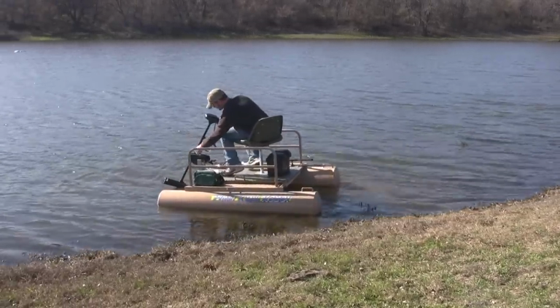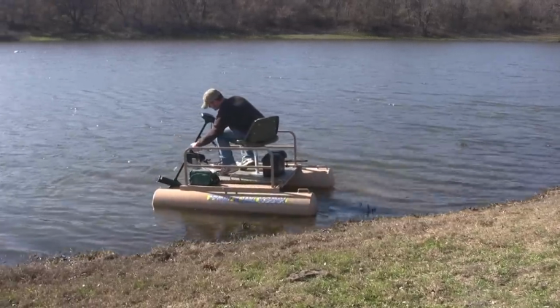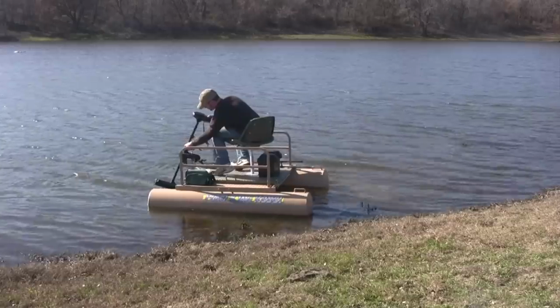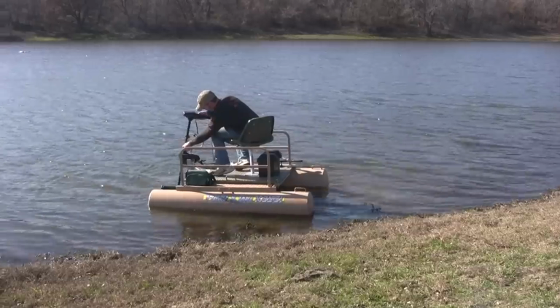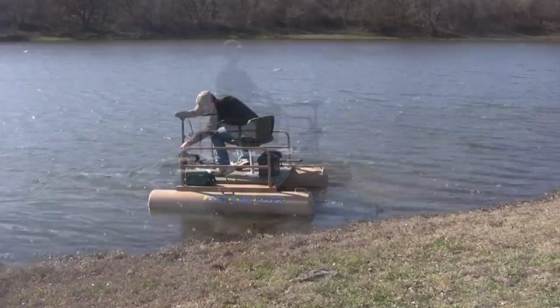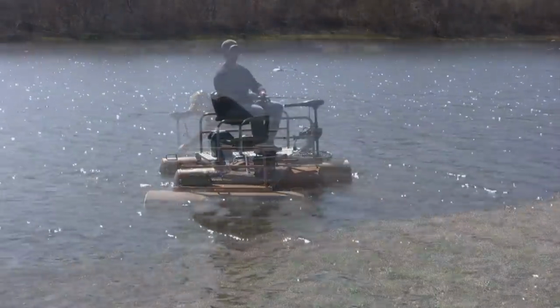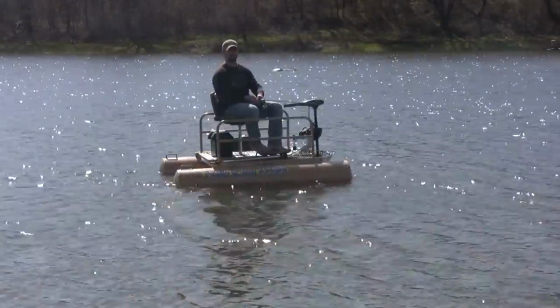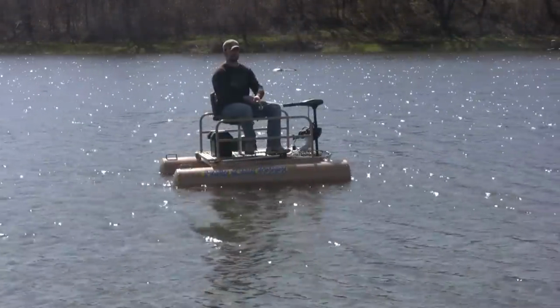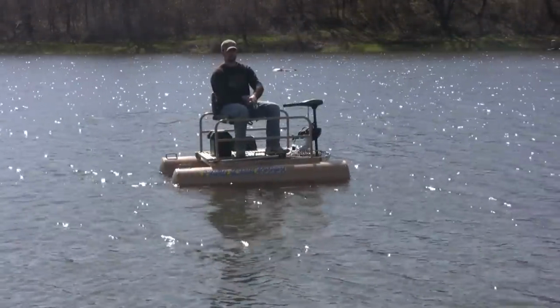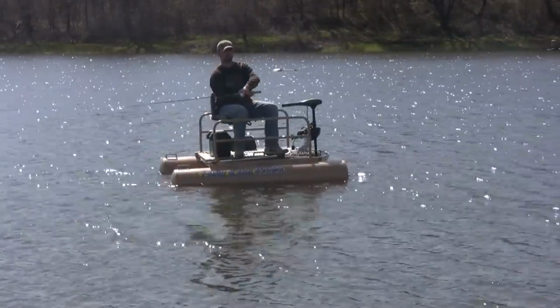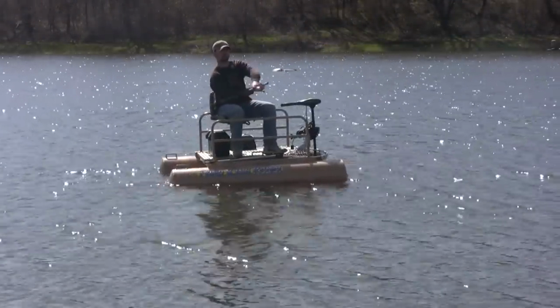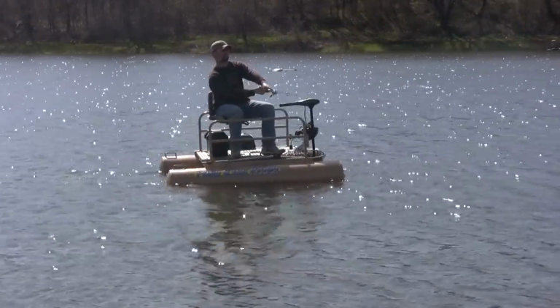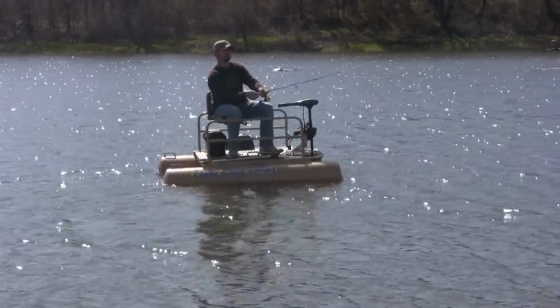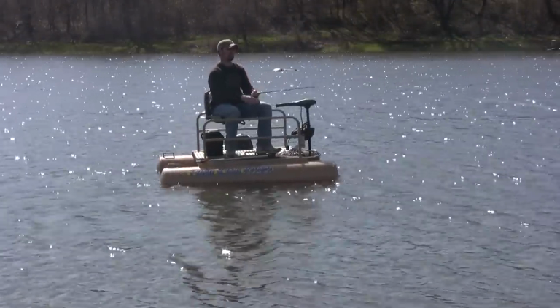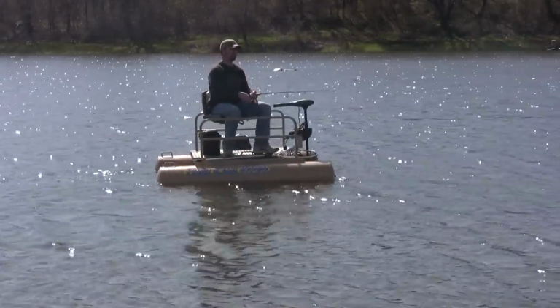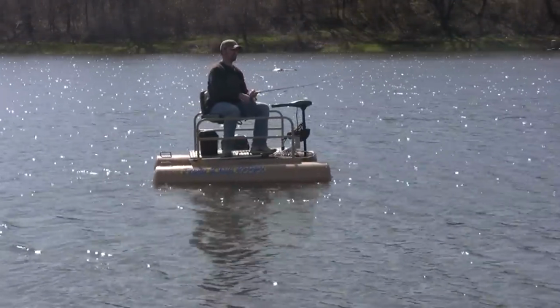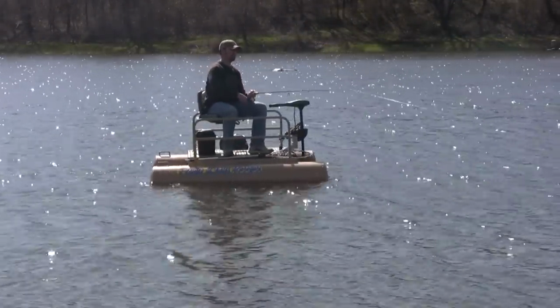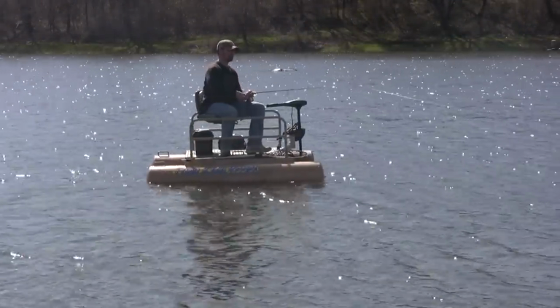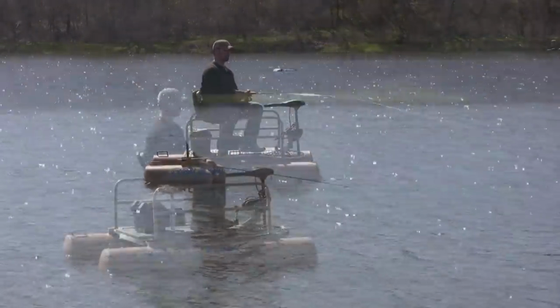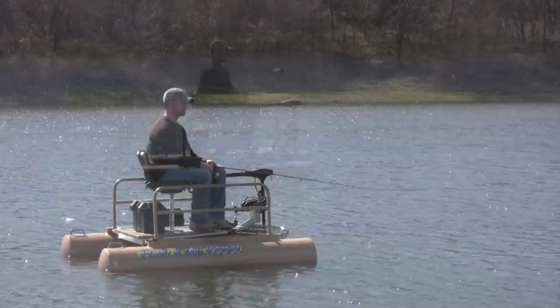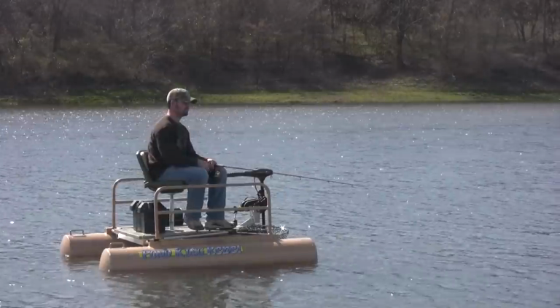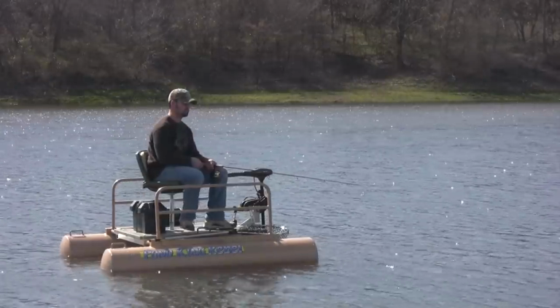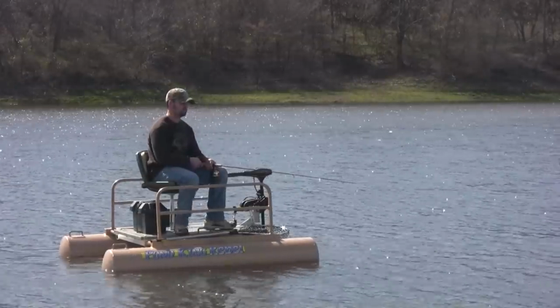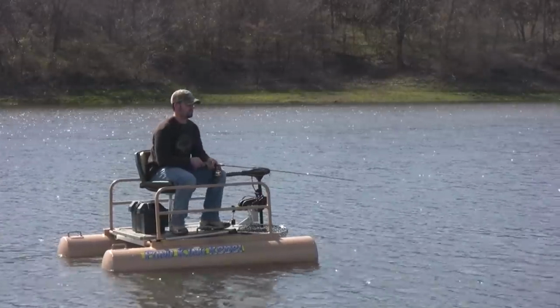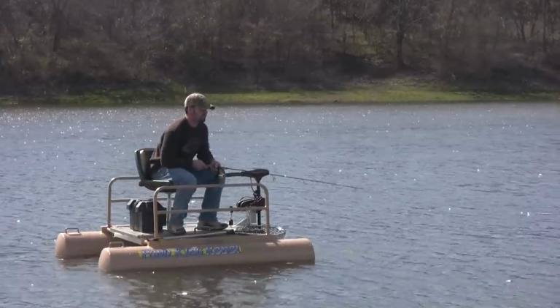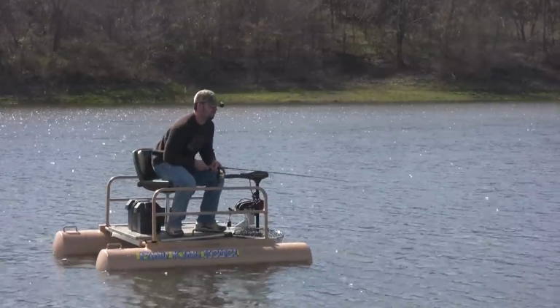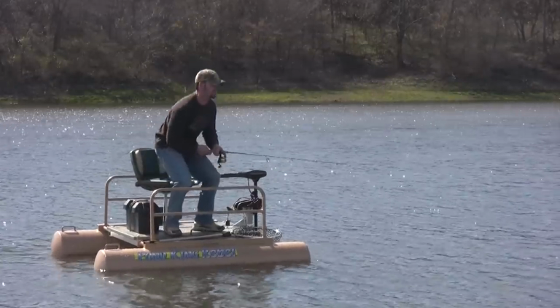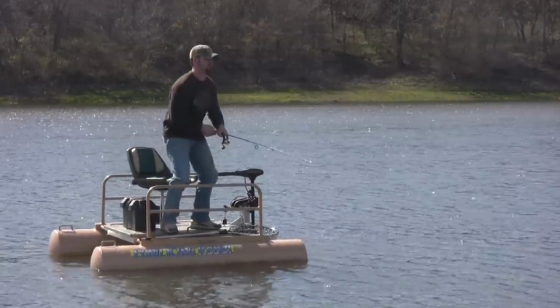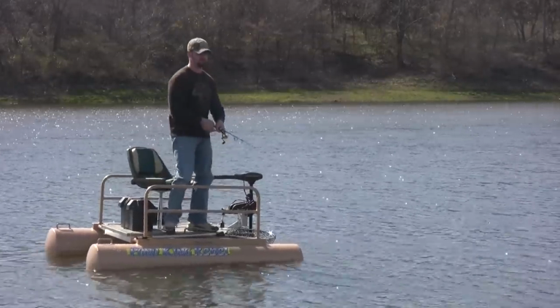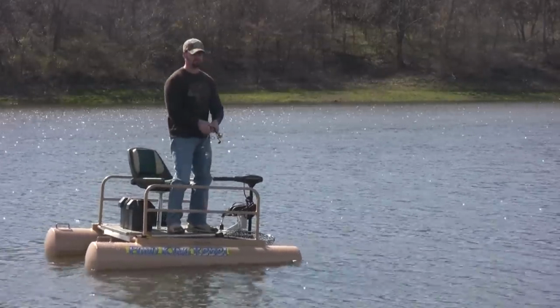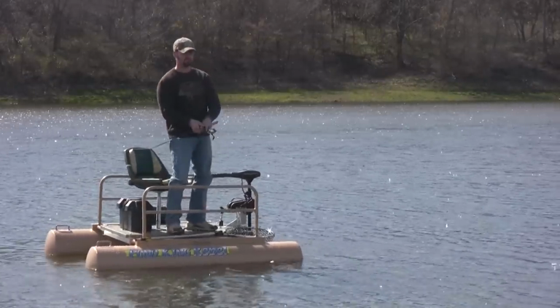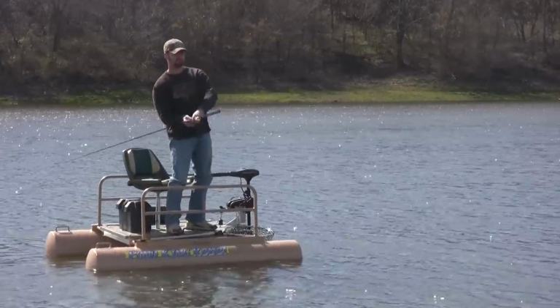You won't be sacrificing comfort in this boat, like most small rigs. It maneuvers easily, and with its great stability, you'll enjoy being able to sit or stand while fishing.